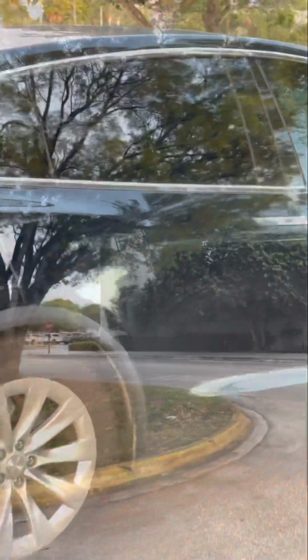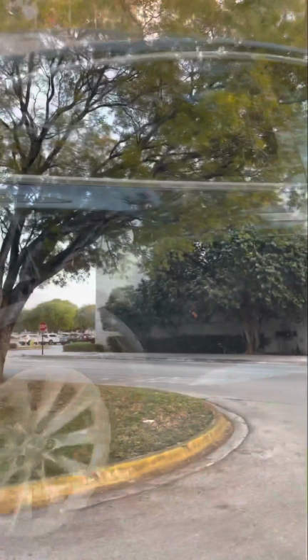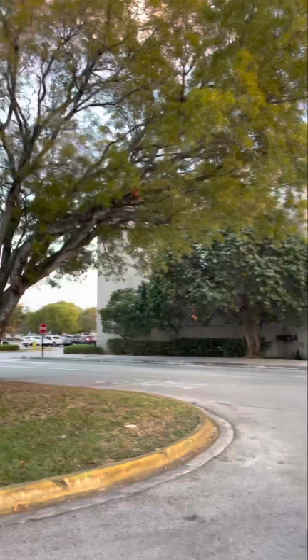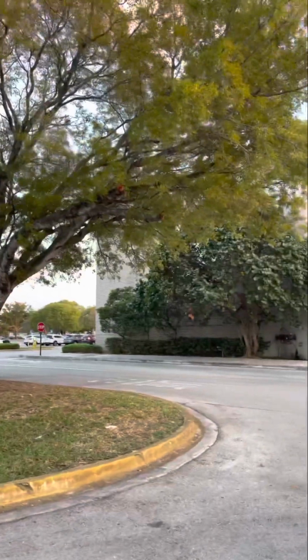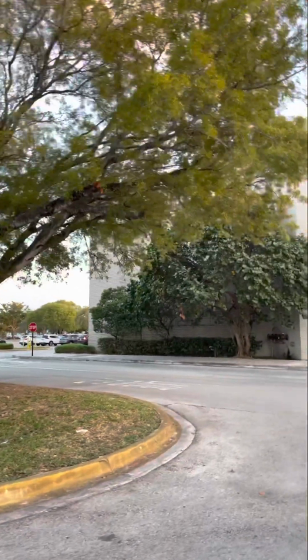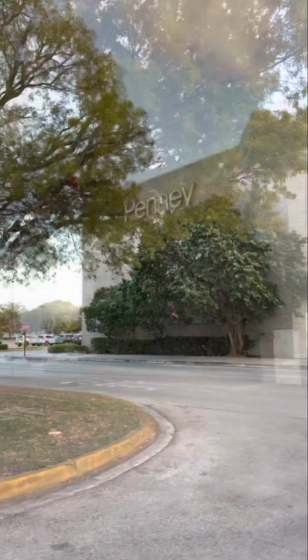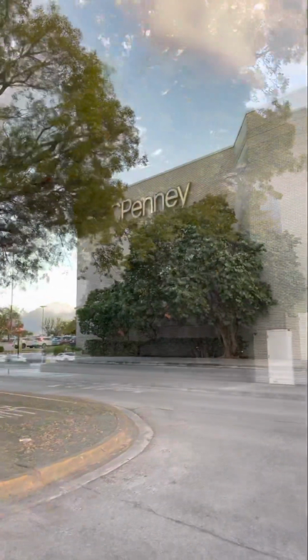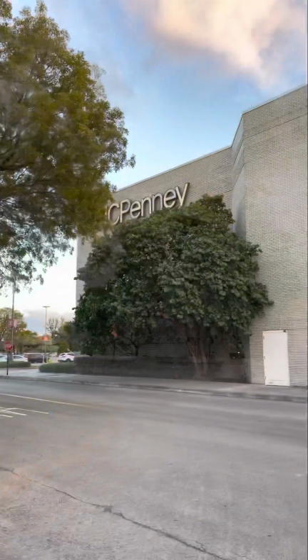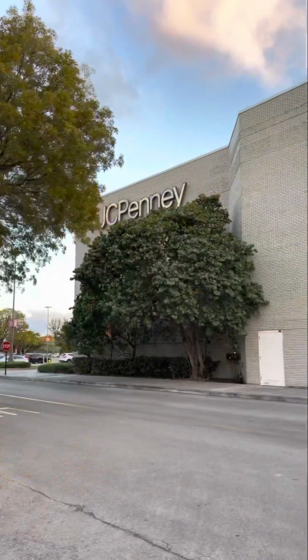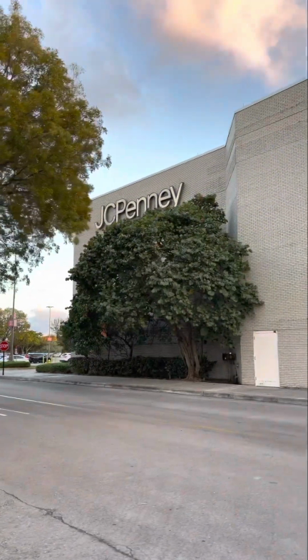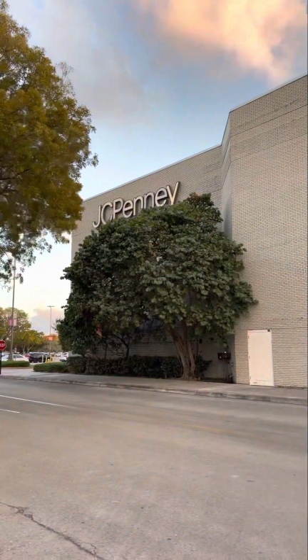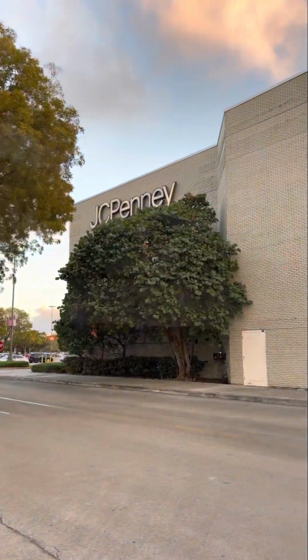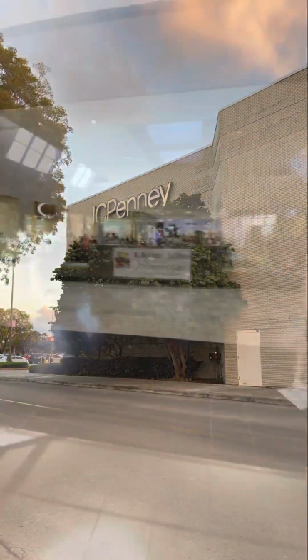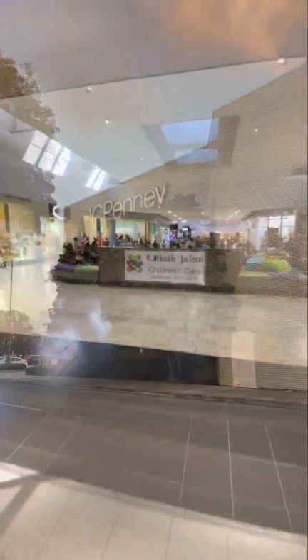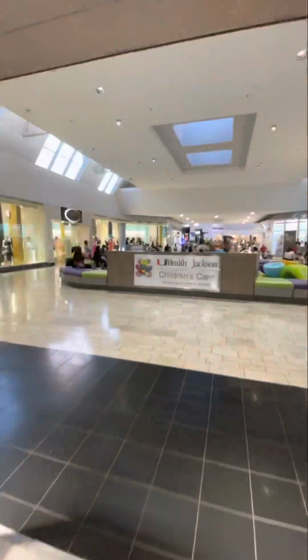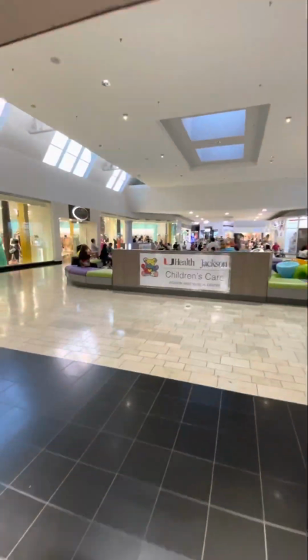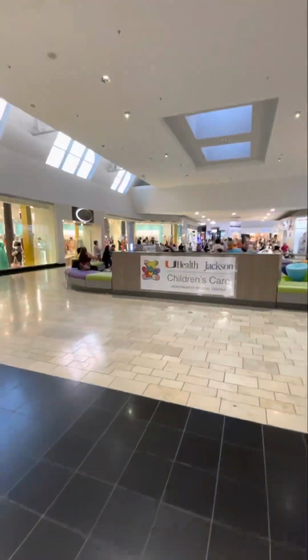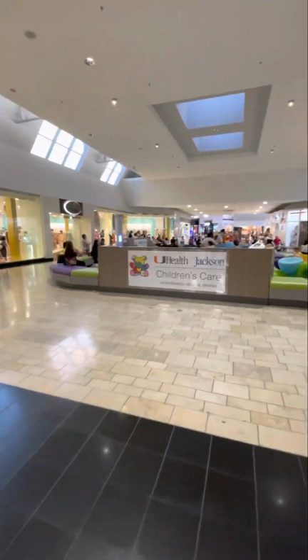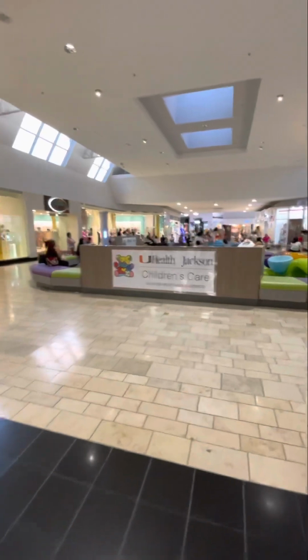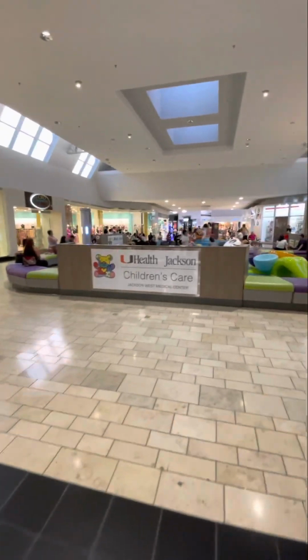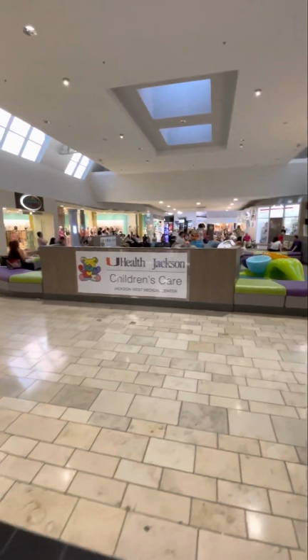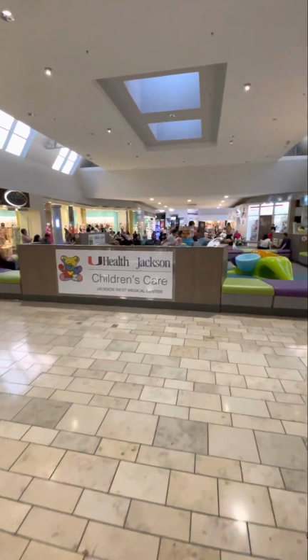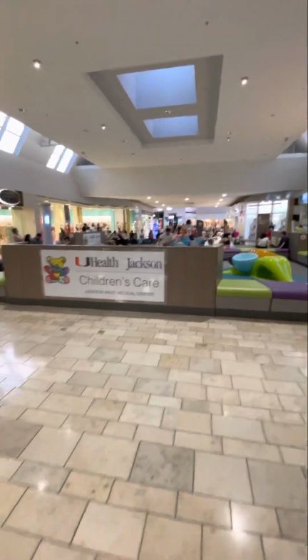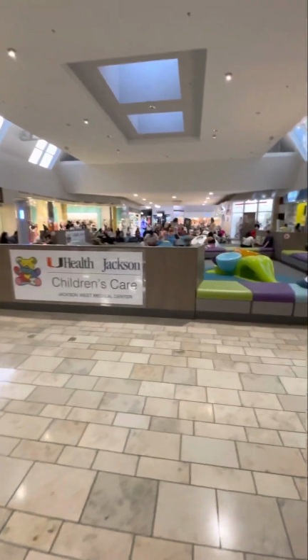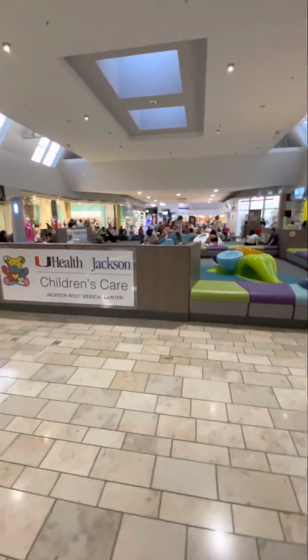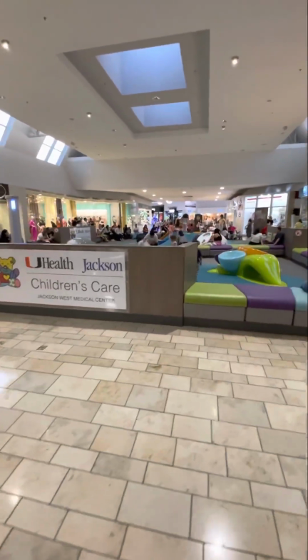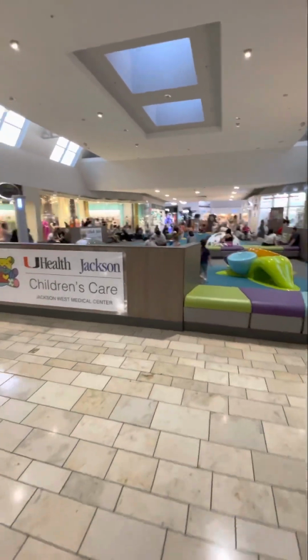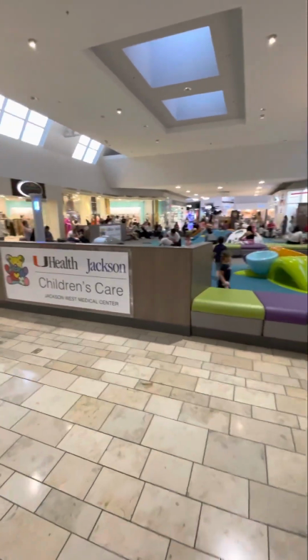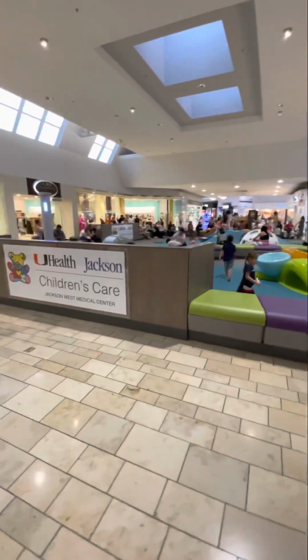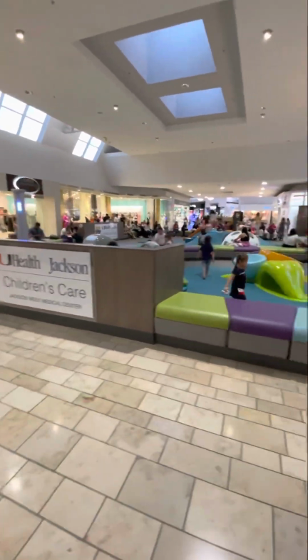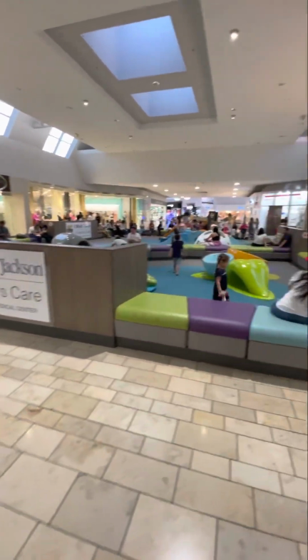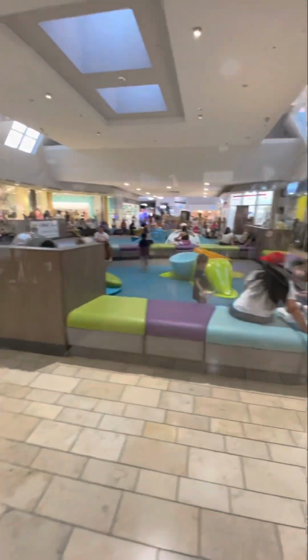Can you see the JCPenney sign? Now you can. This is where we drop off Denise so that she can play while I go shop.